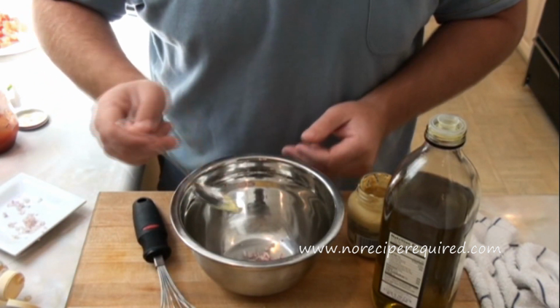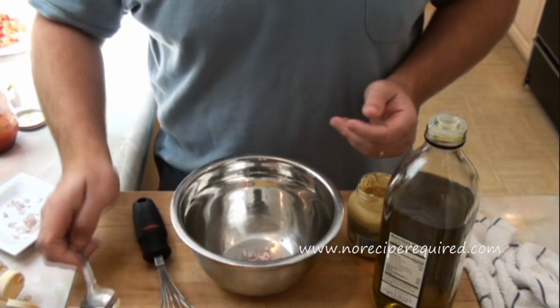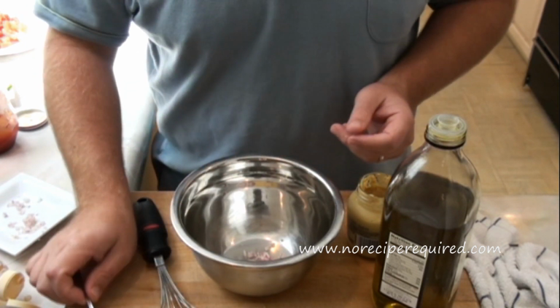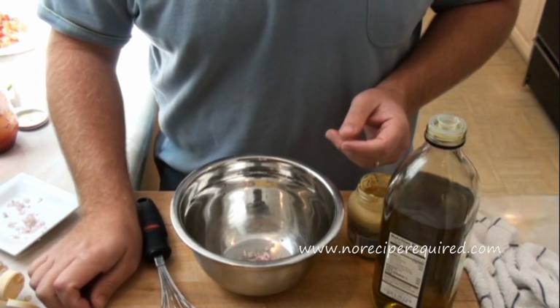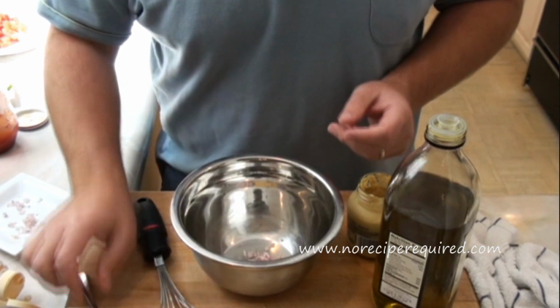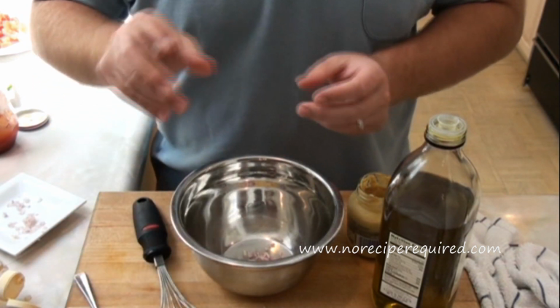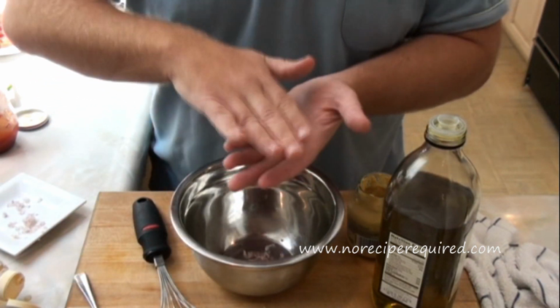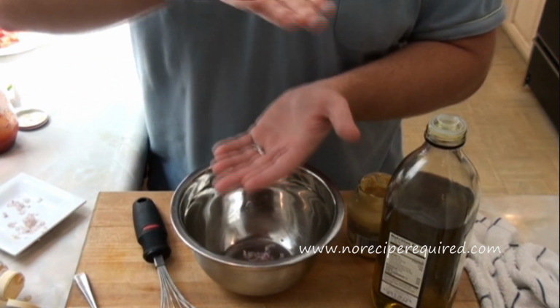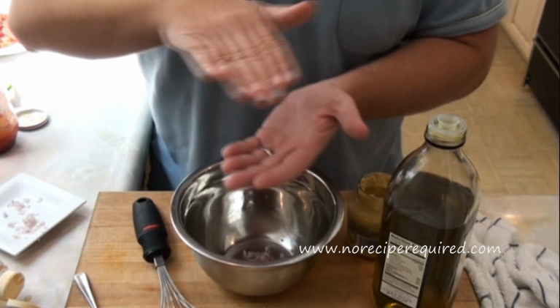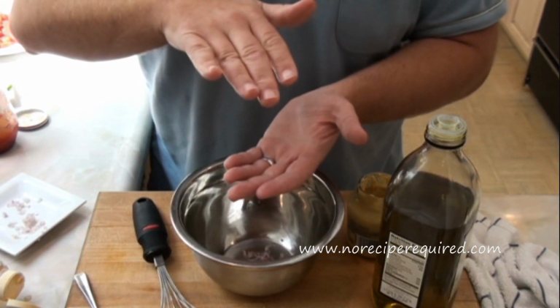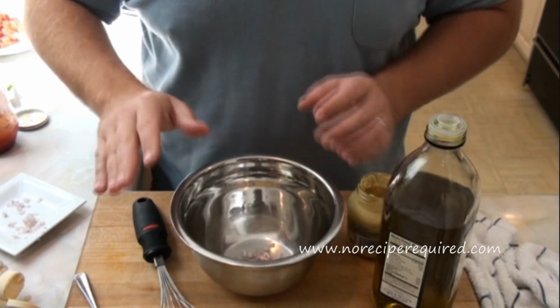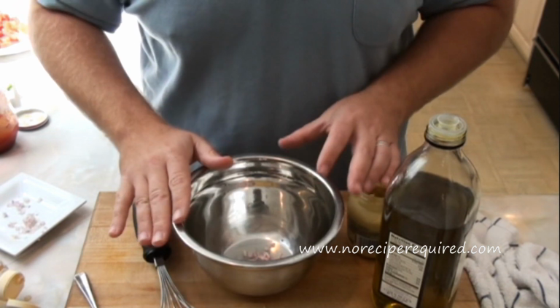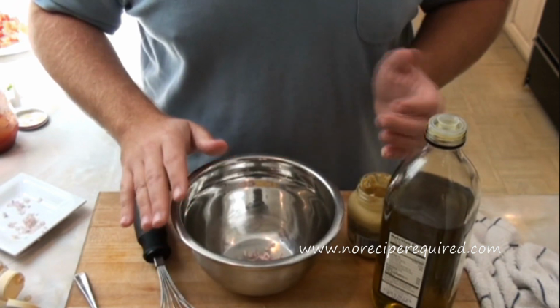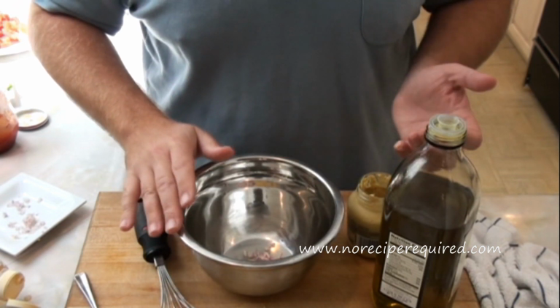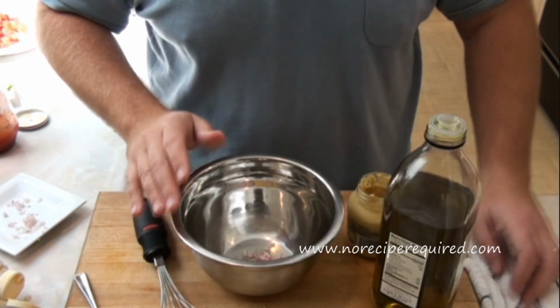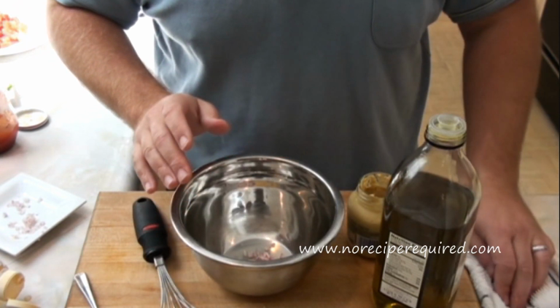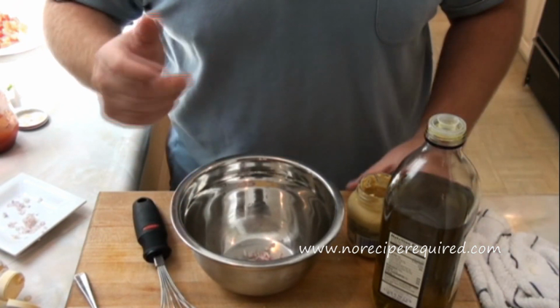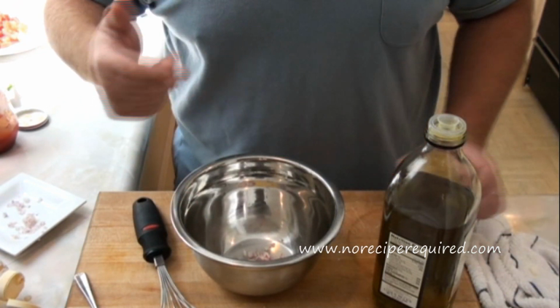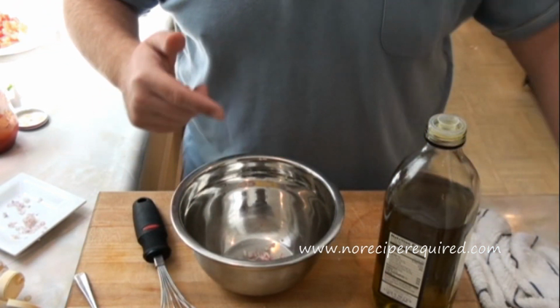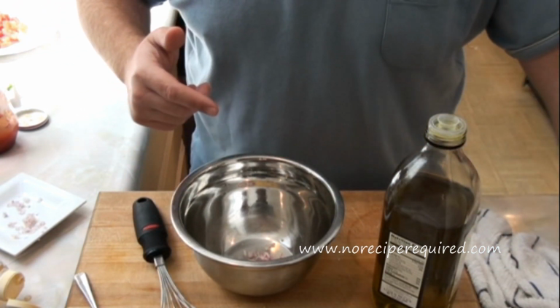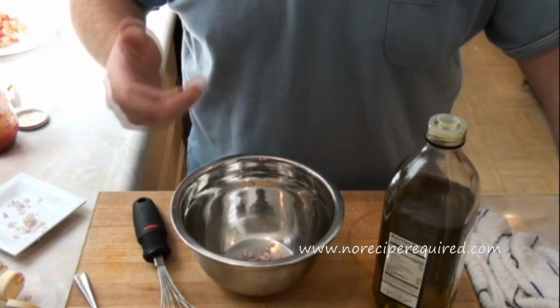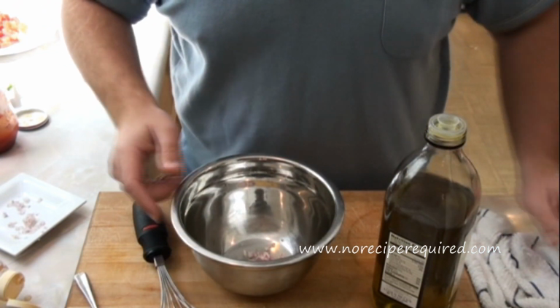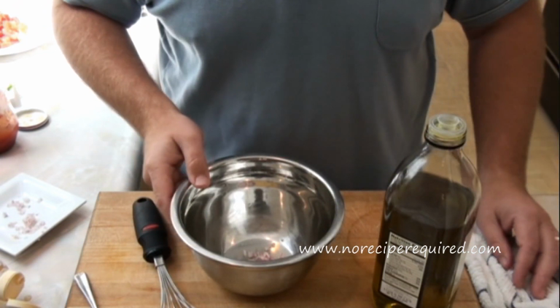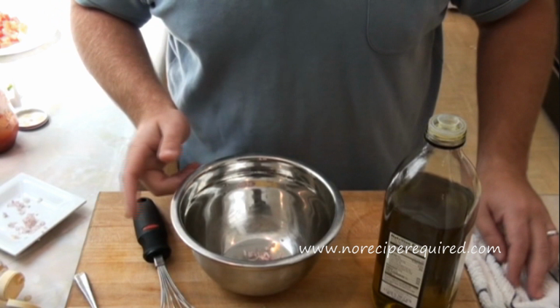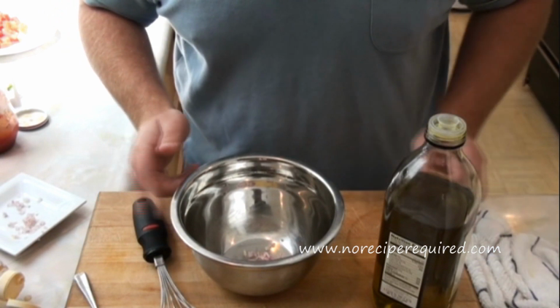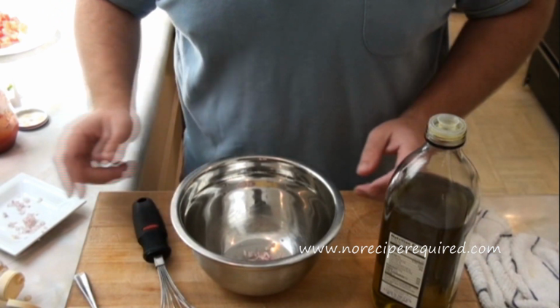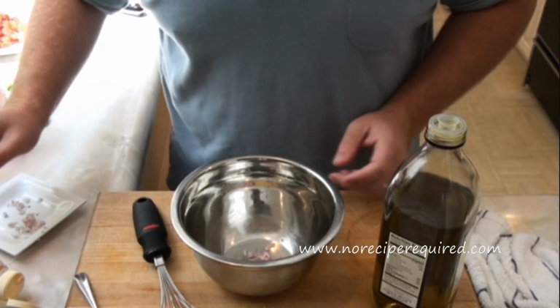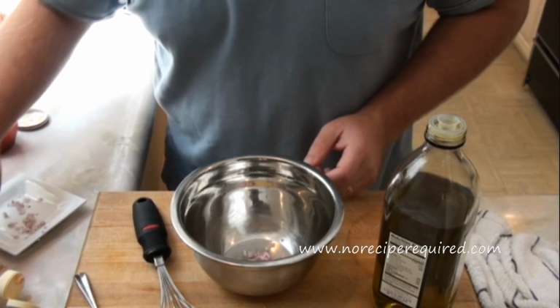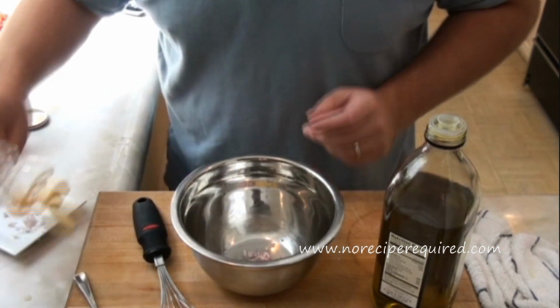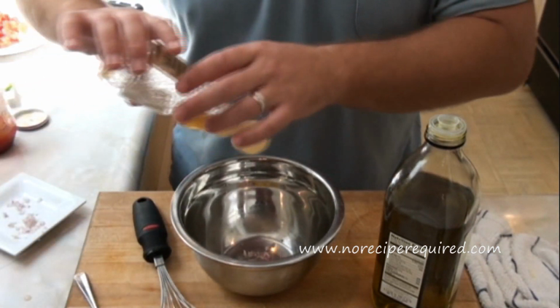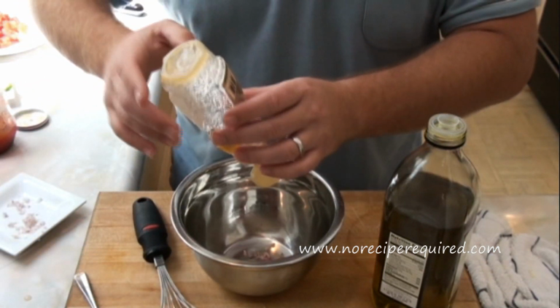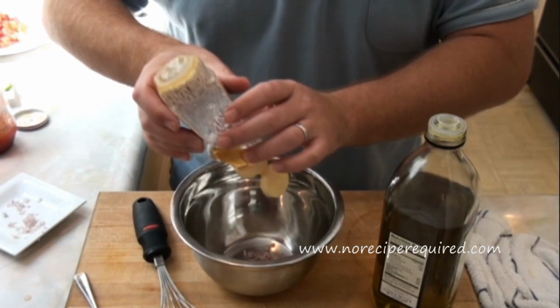Mustard helps the vinegar emulsify. As opposed to getting a separated oil and vinegar layered on top, if you have some mustard in there, it's going to help it all come together into one smooth mixture.